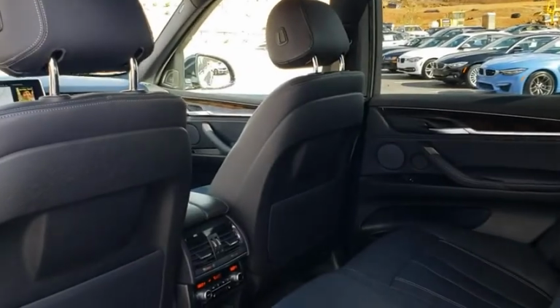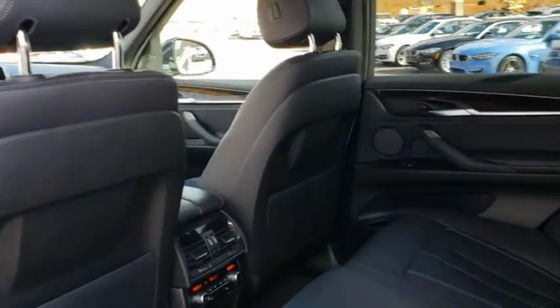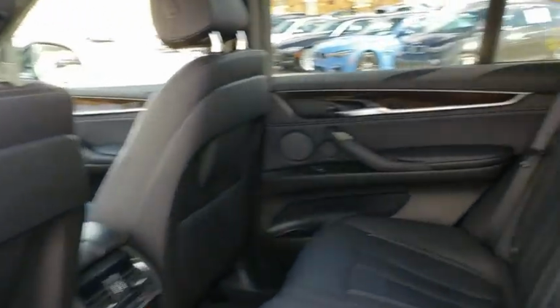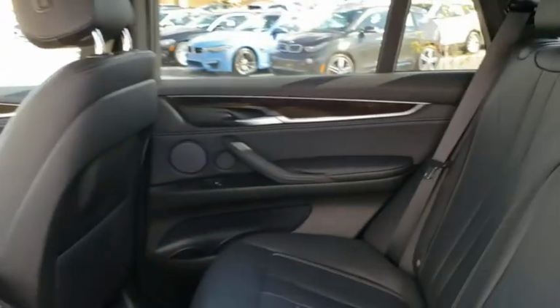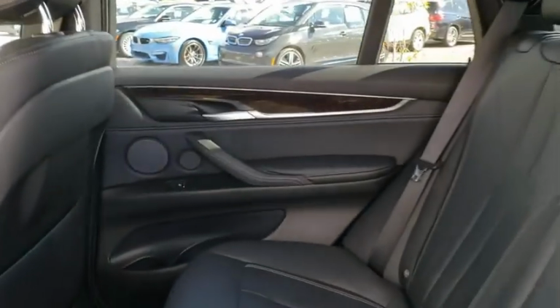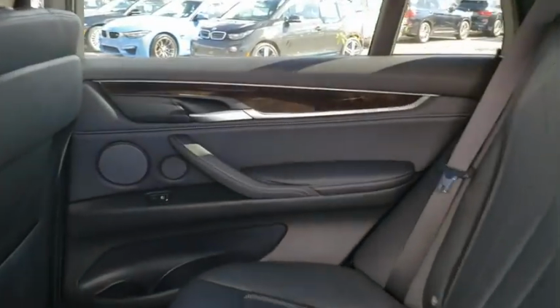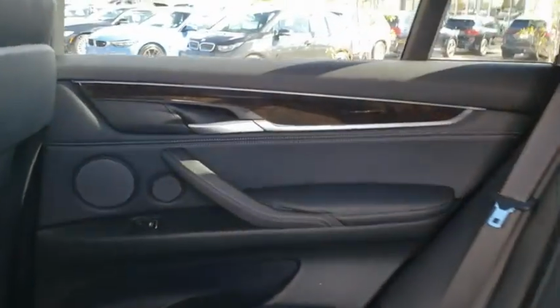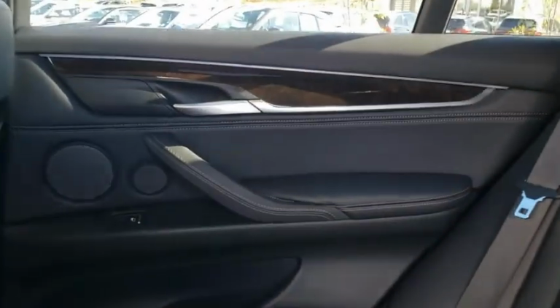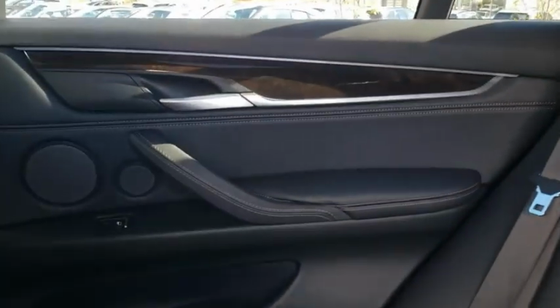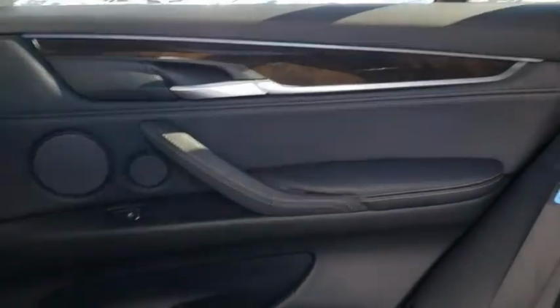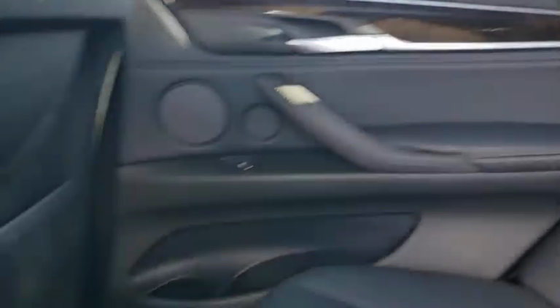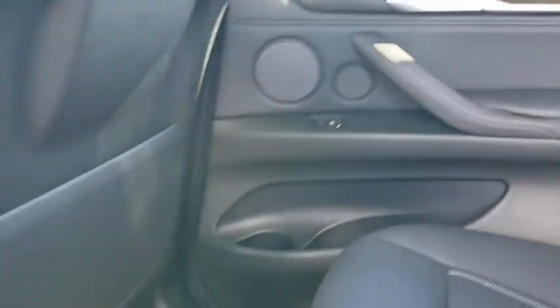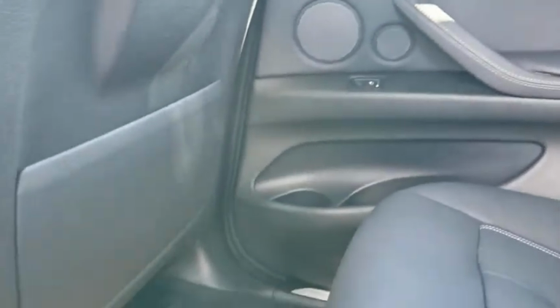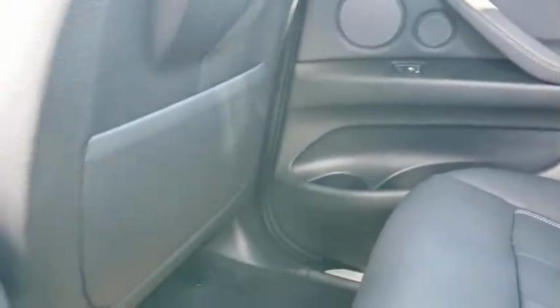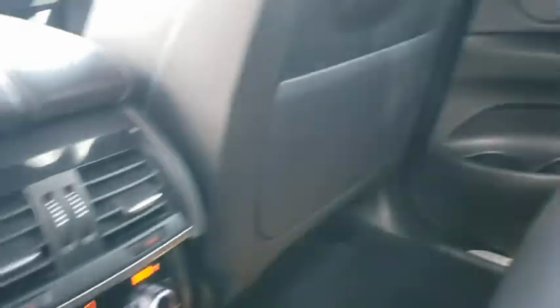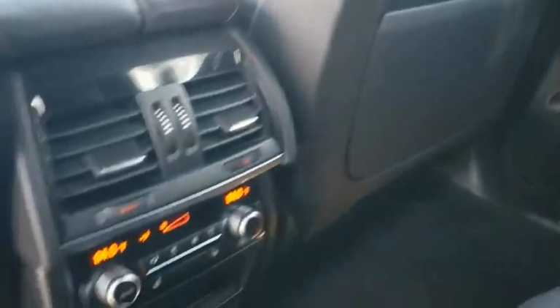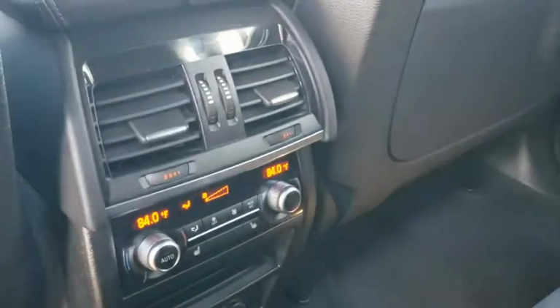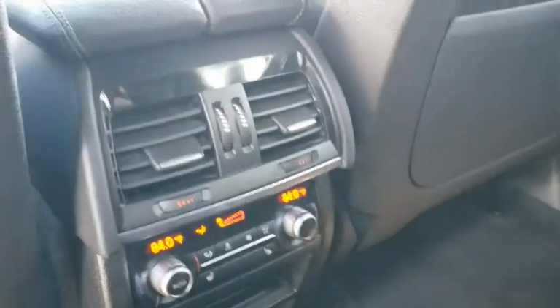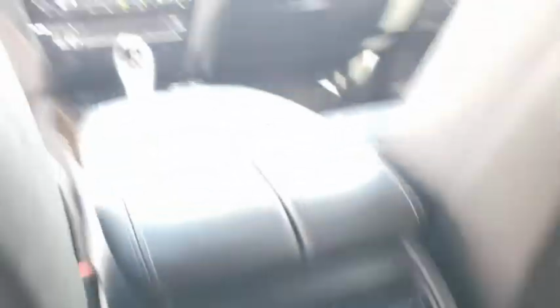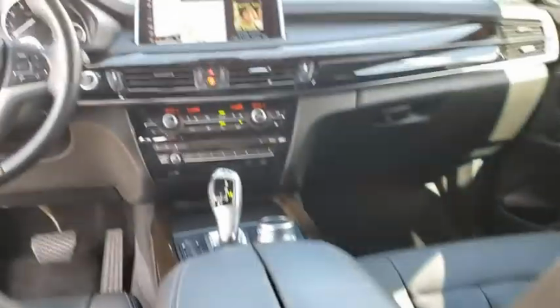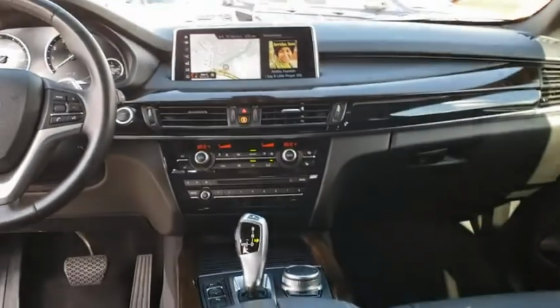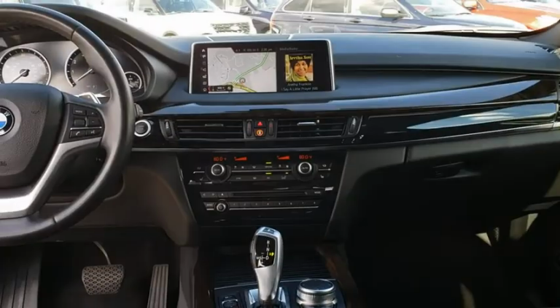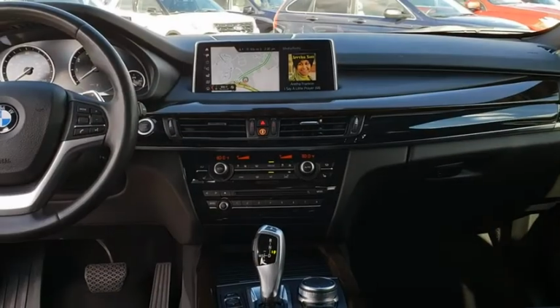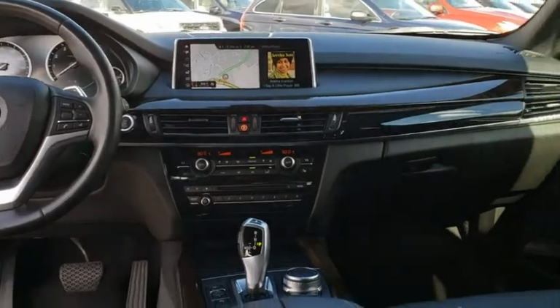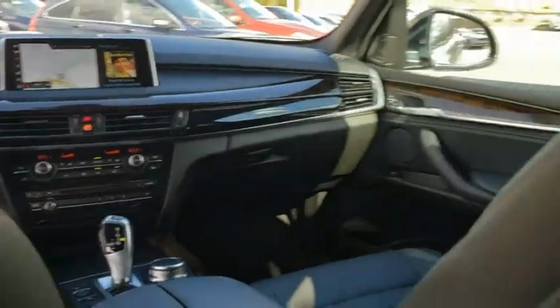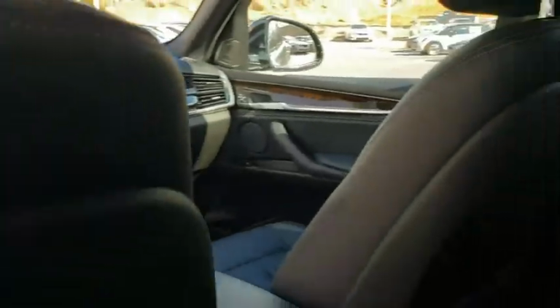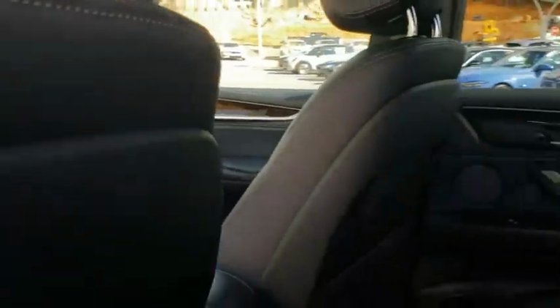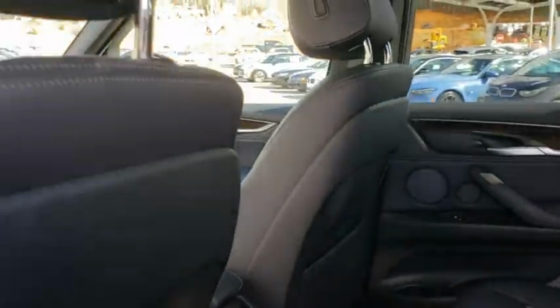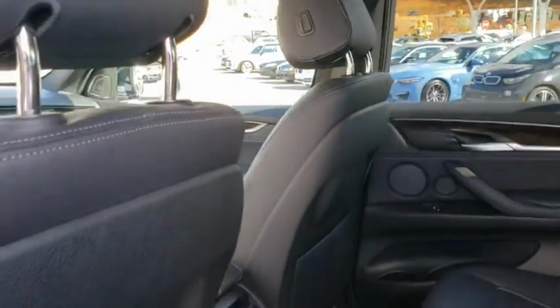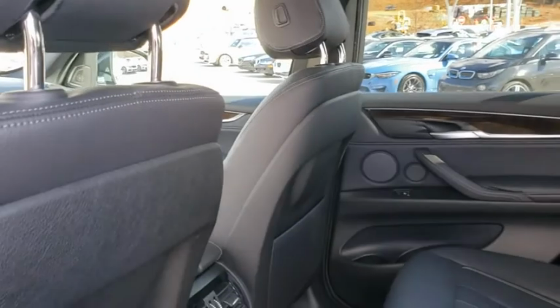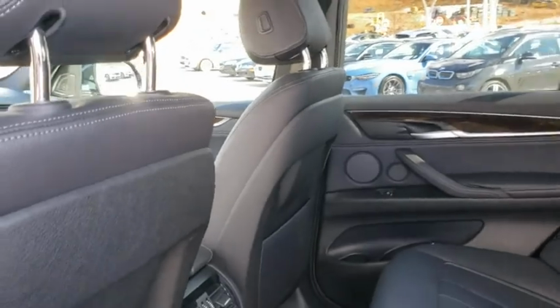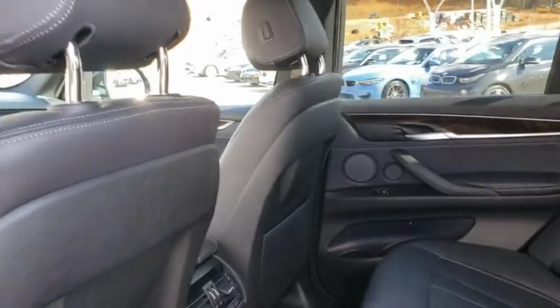Power passenger seat, leather-wrapped steering wheel, Bluetooth, adjustable steering wheel, power steering, keyless start, aluminum wheels, four-wheel disc brakes, cruise control, floor mats.